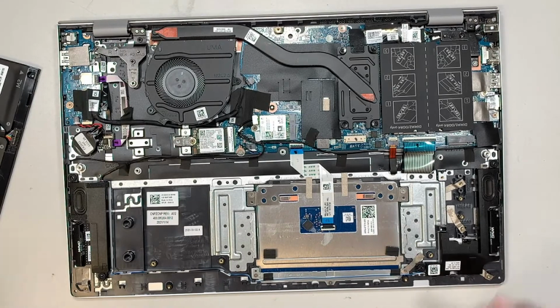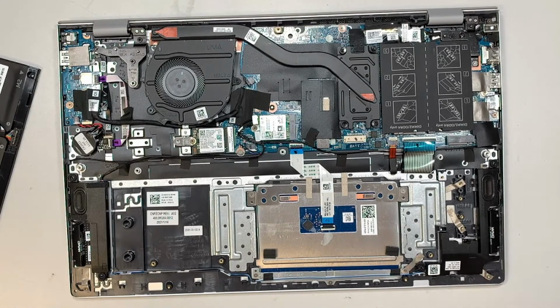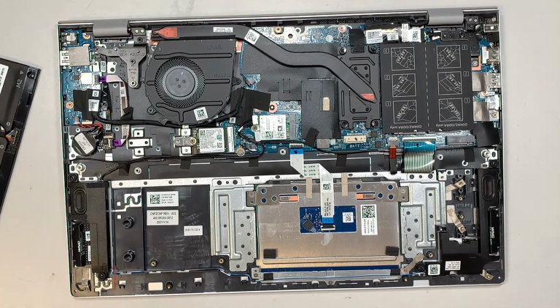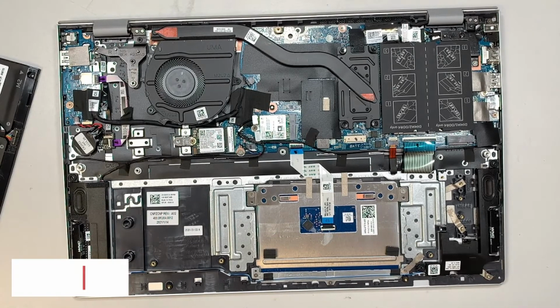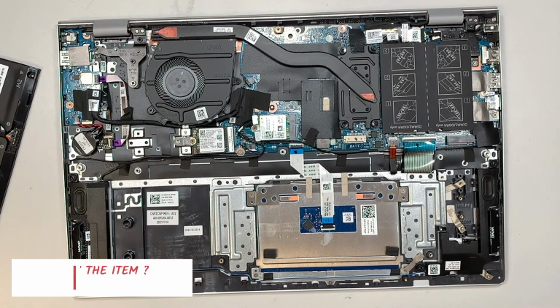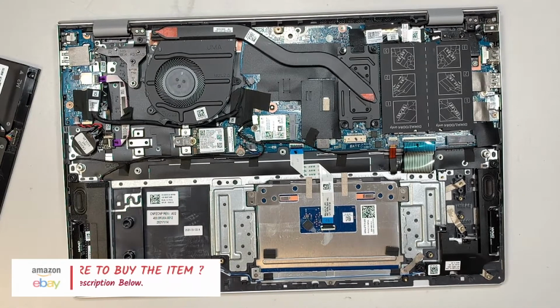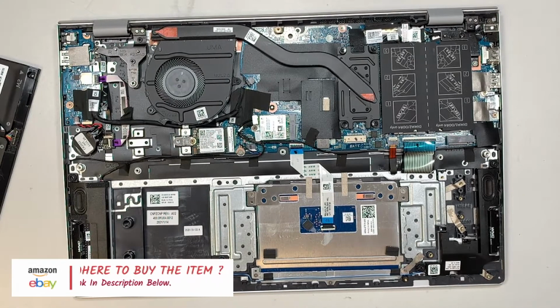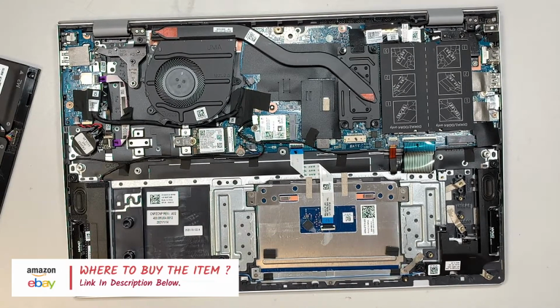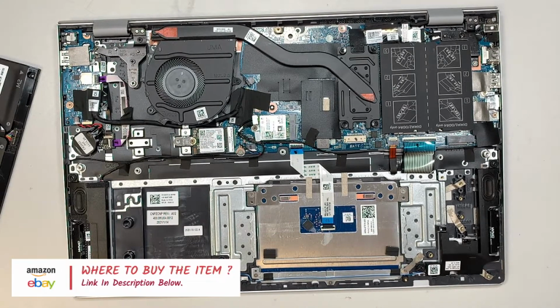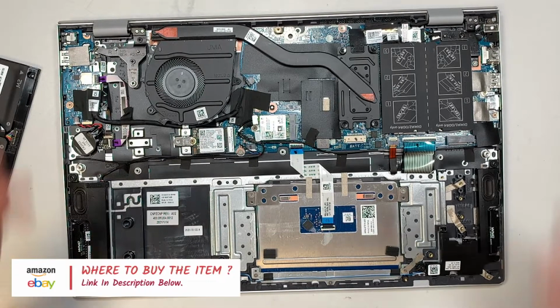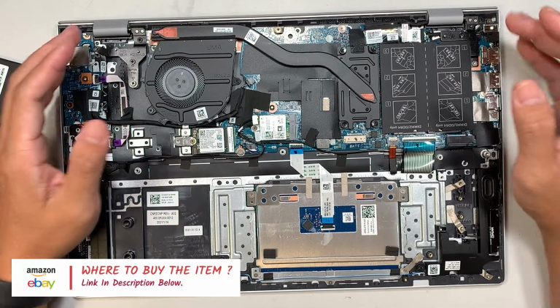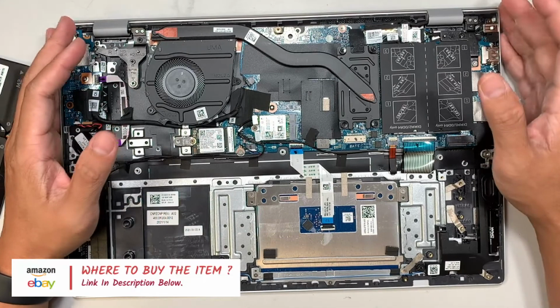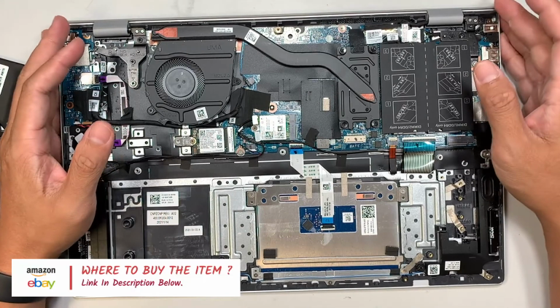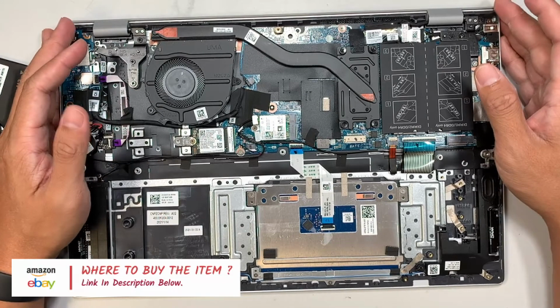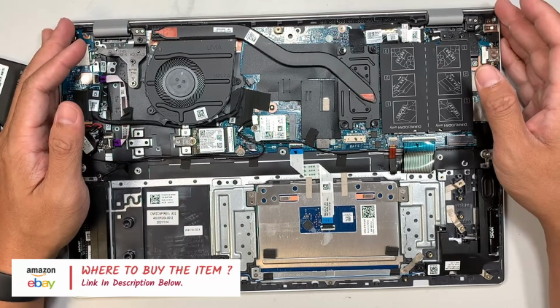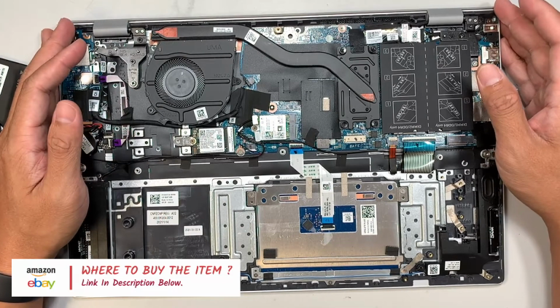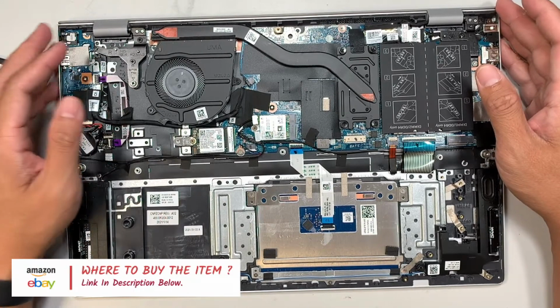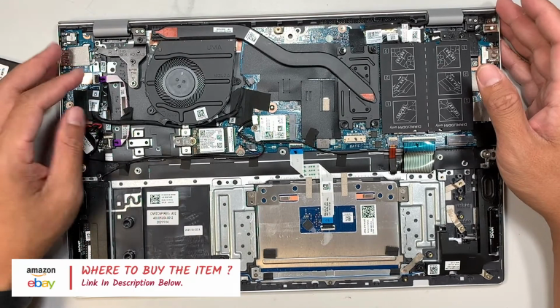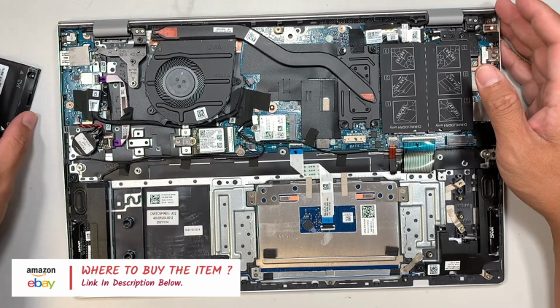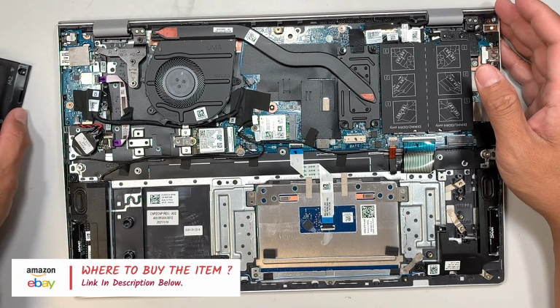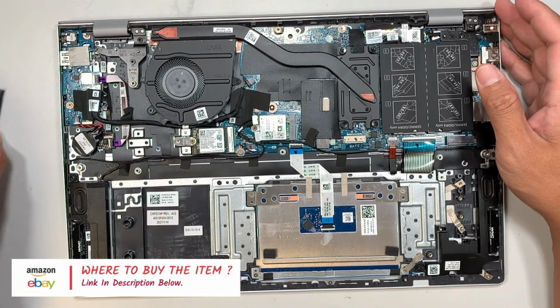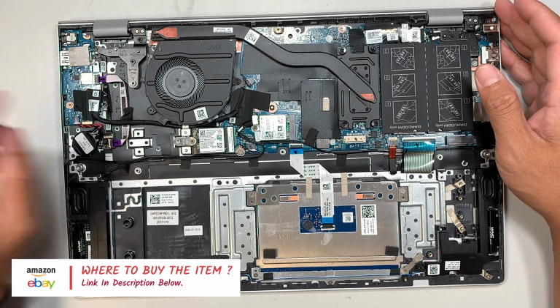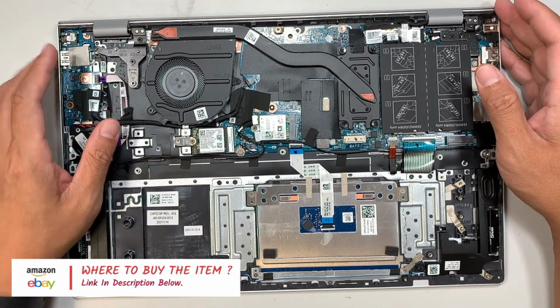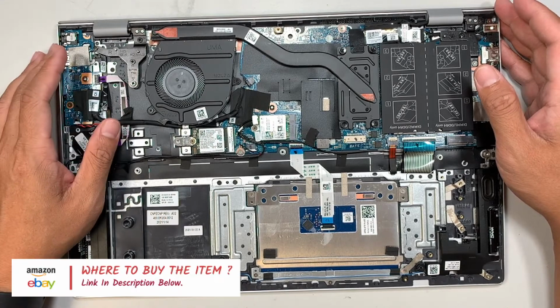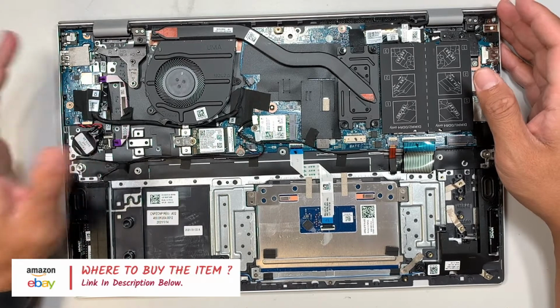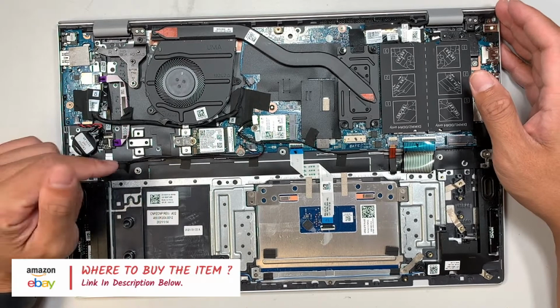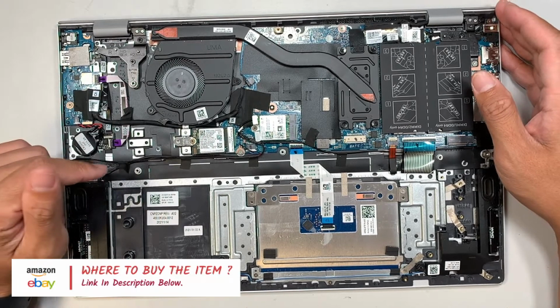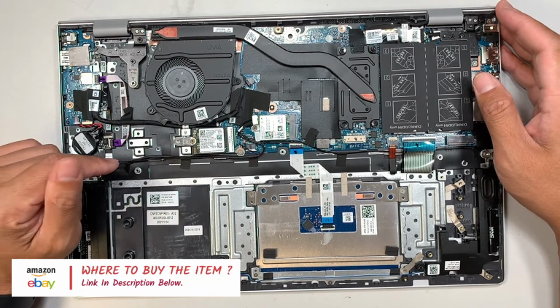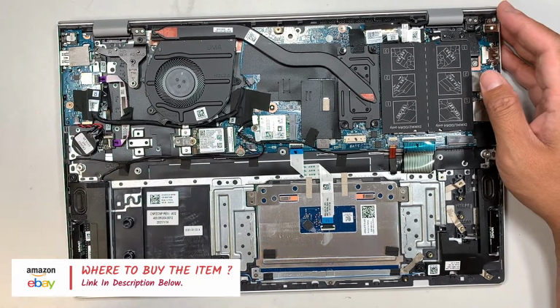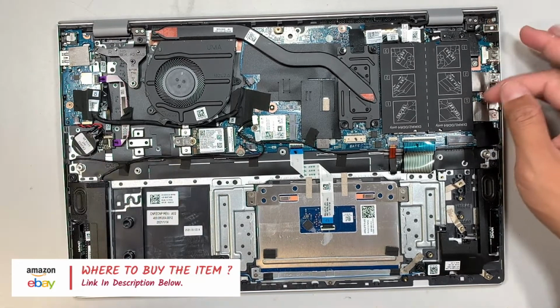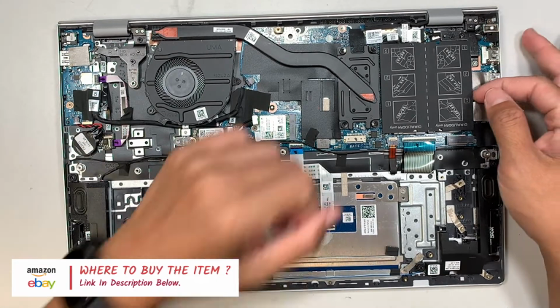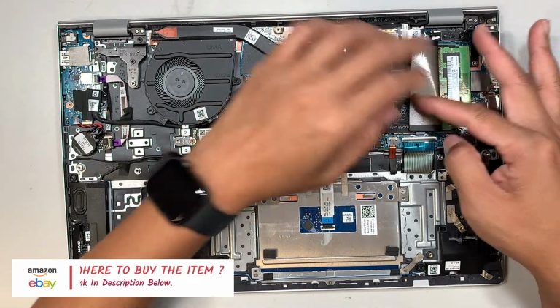I'll link the tools and parts in the description below — you can buy them directly from either Amazon or eBay. Now here is your RAM.